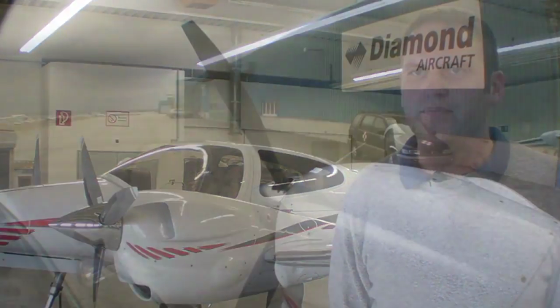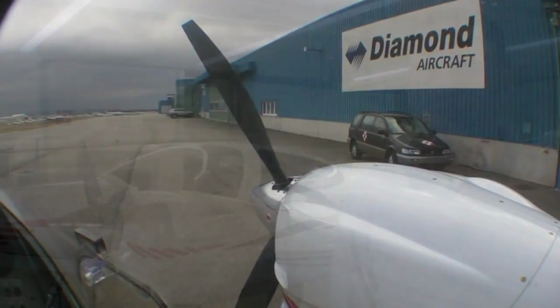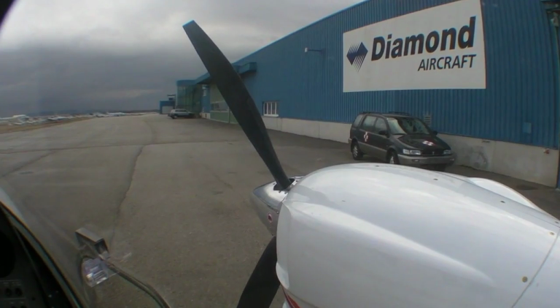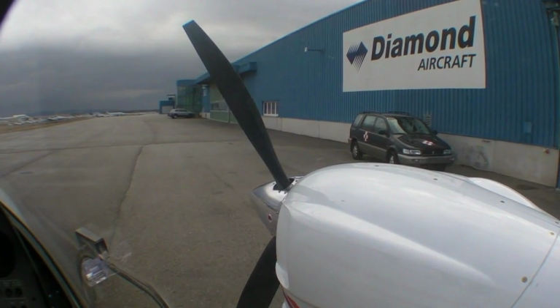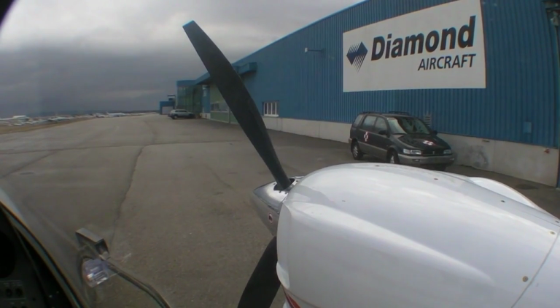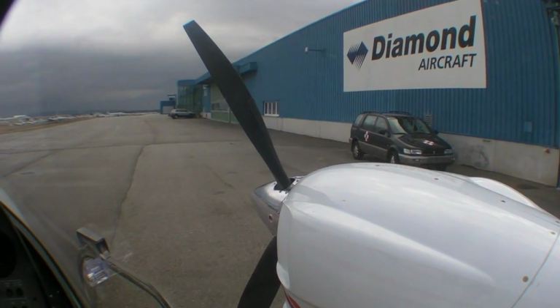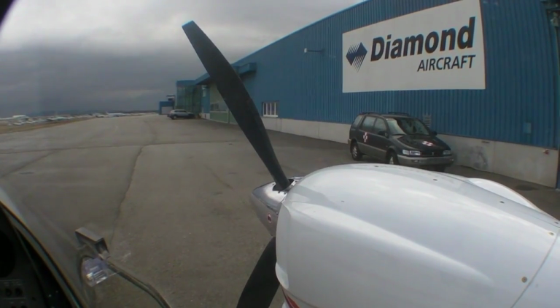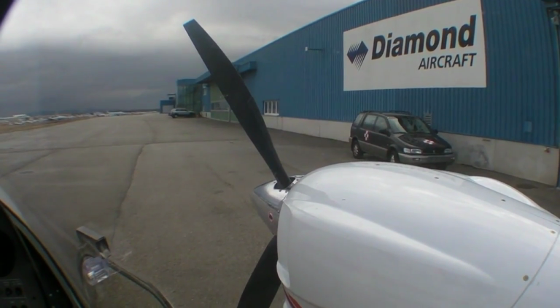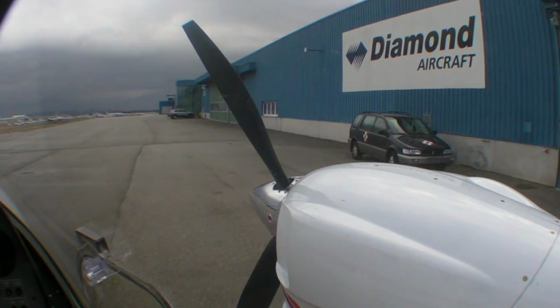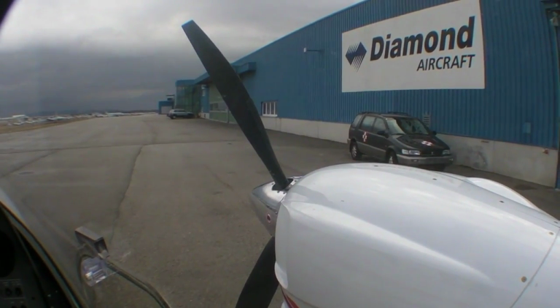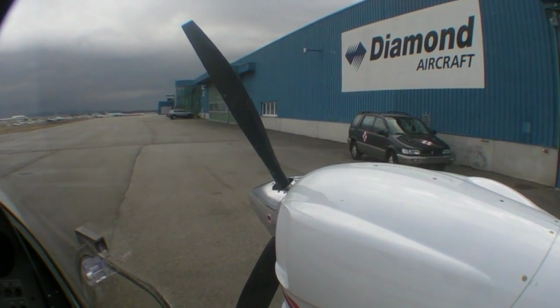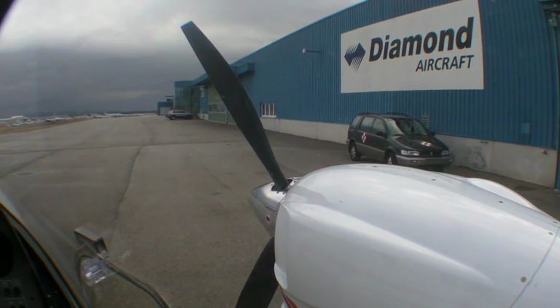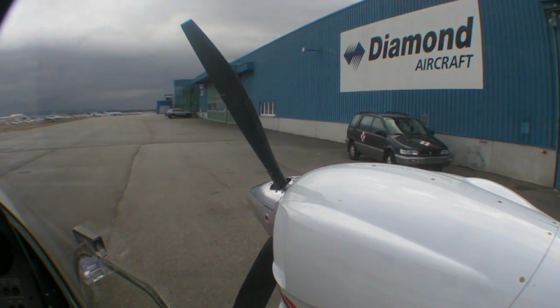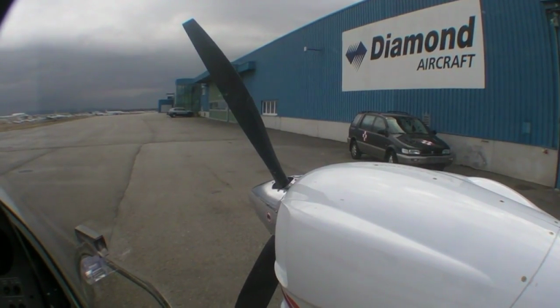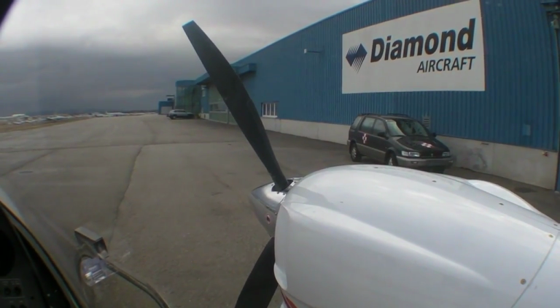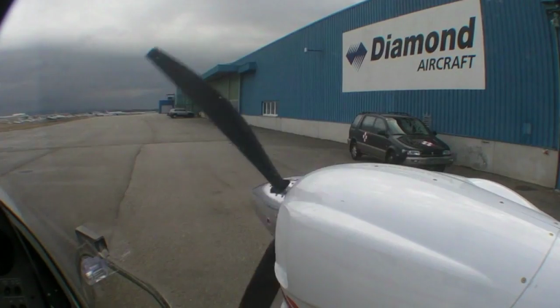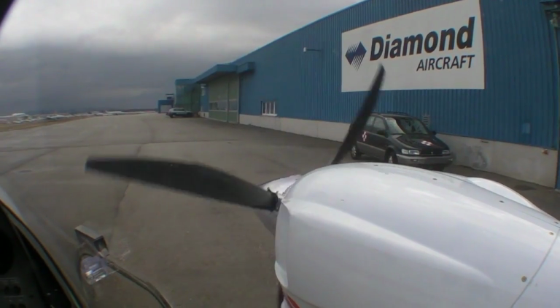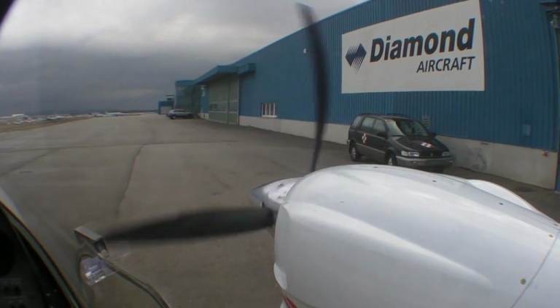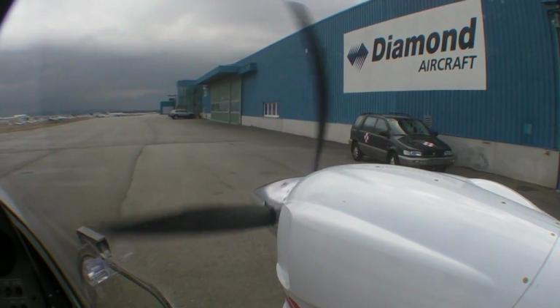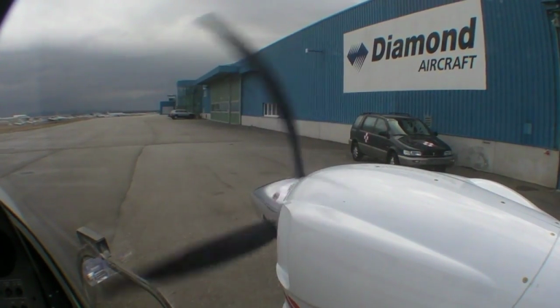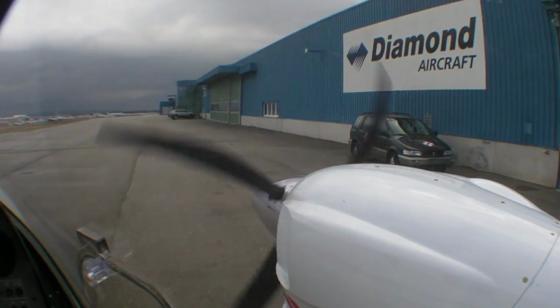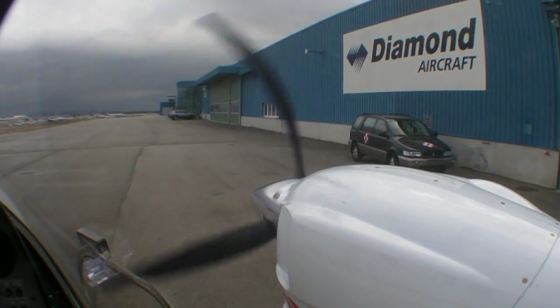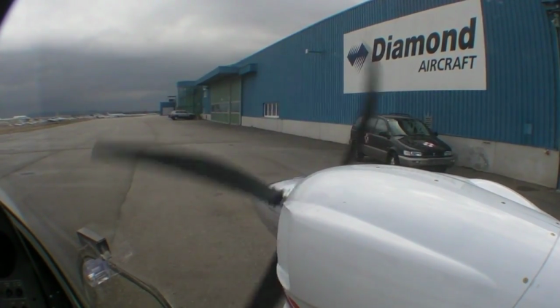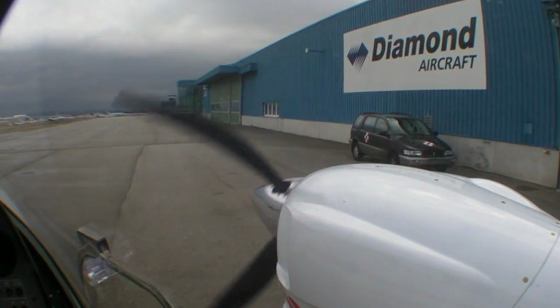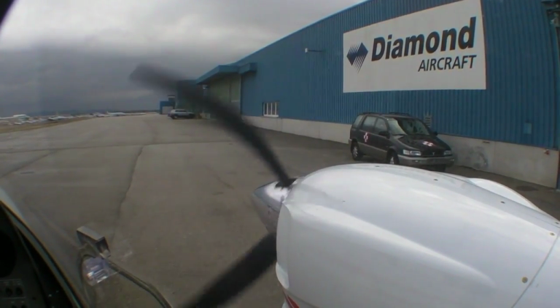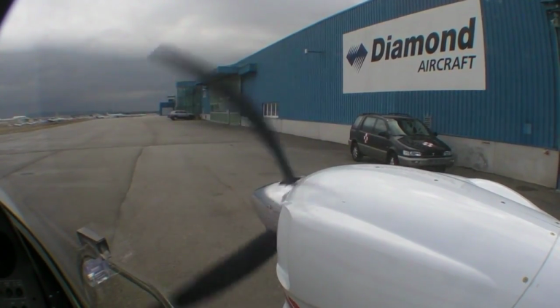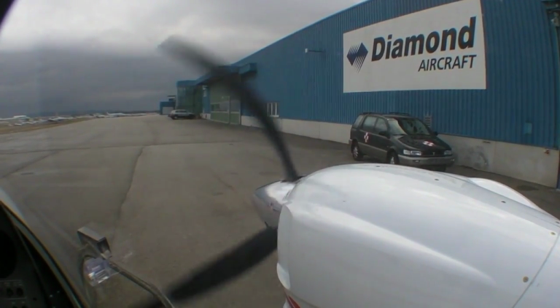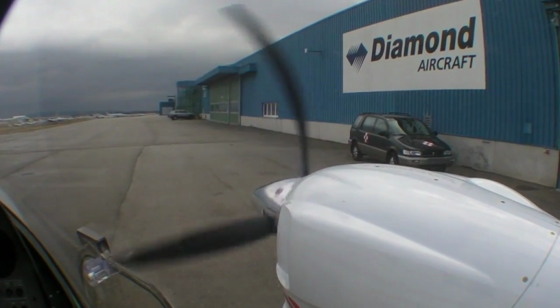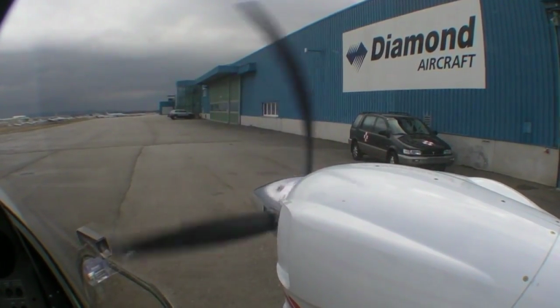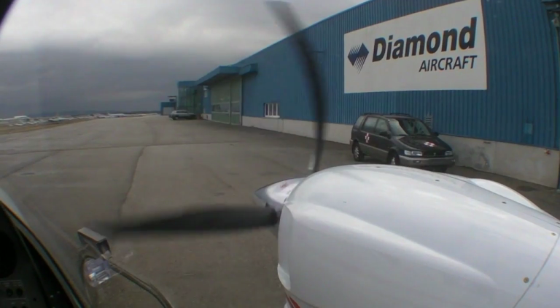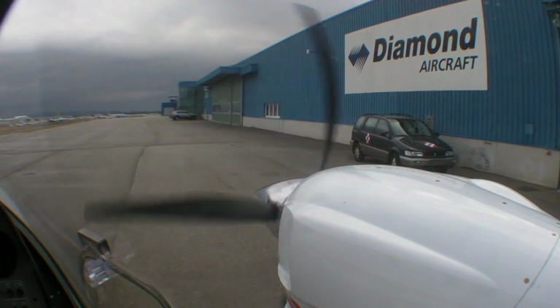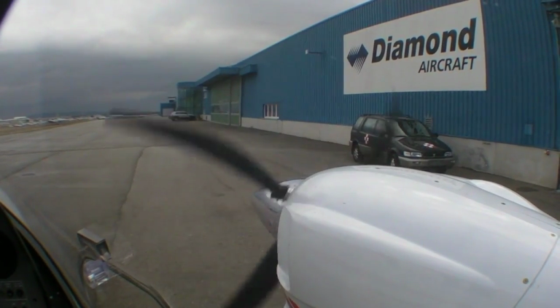In addition to a lot of drag reduction, the two Austro A300s that power the V1 have also been improved. They have higher altitude and RPM limits than the previous engines did, and this translates to better performance.